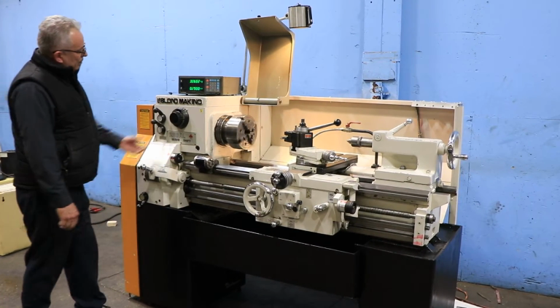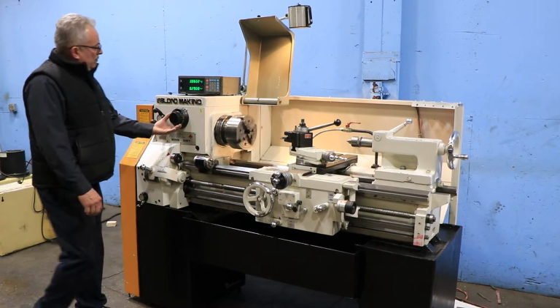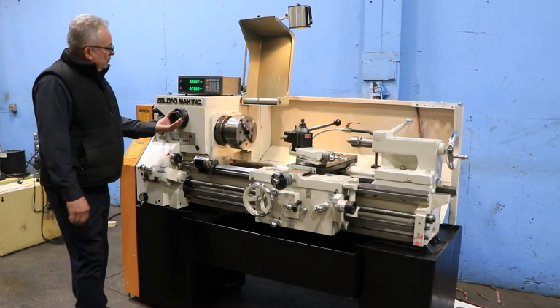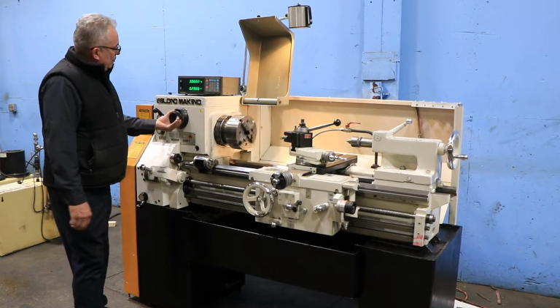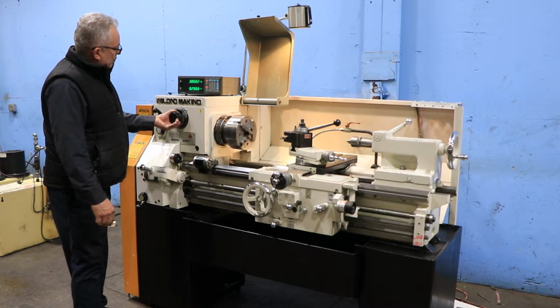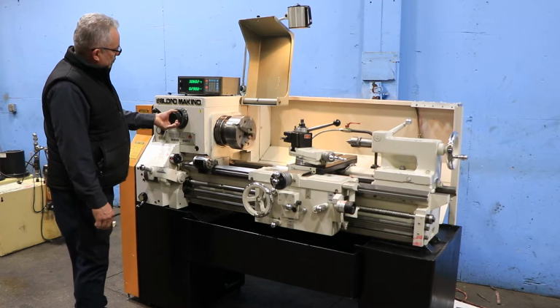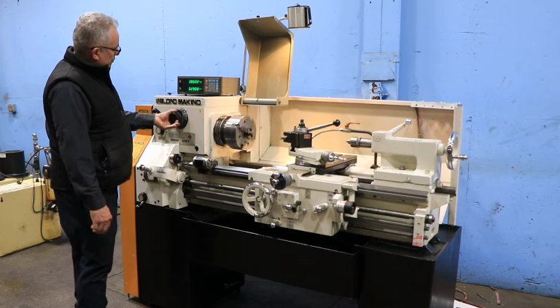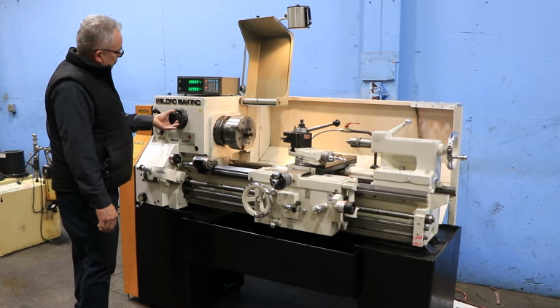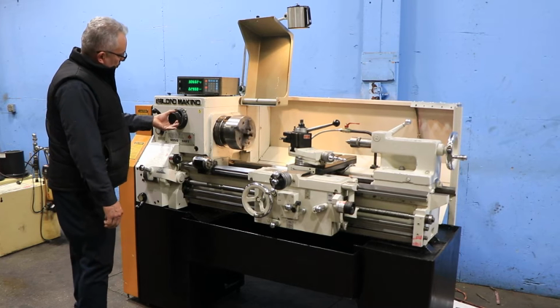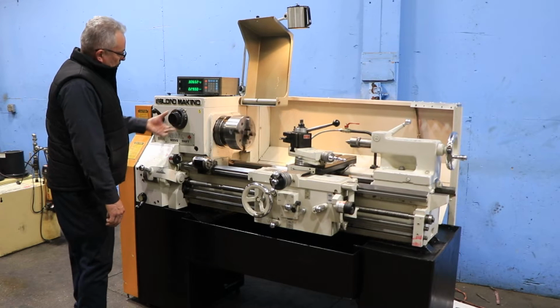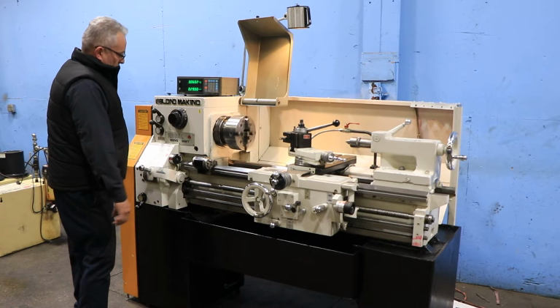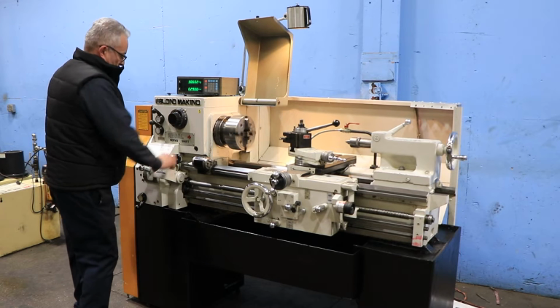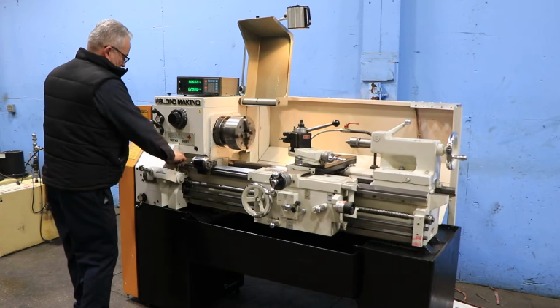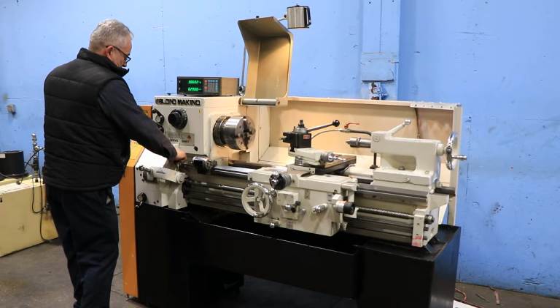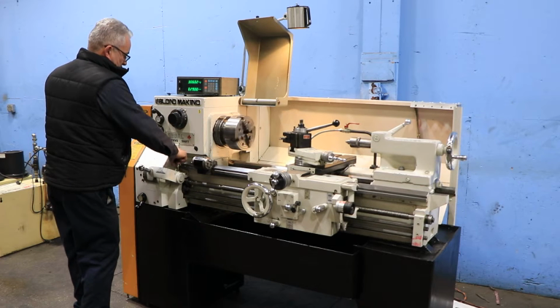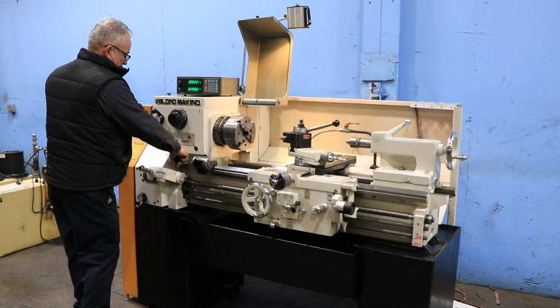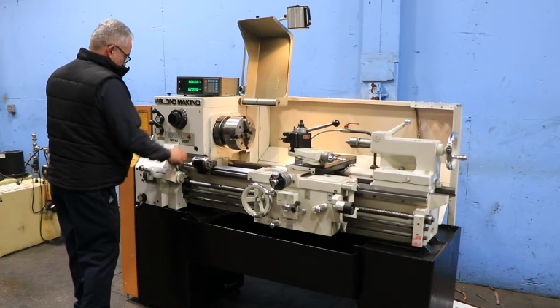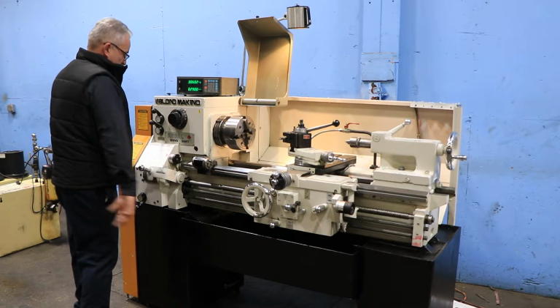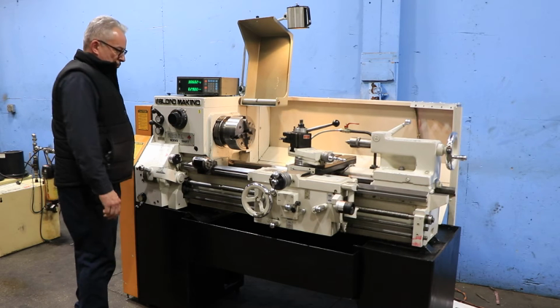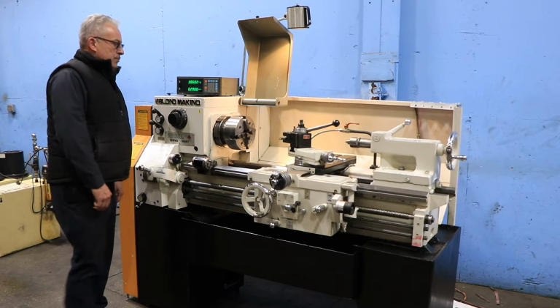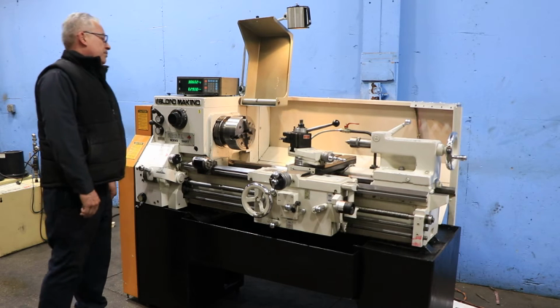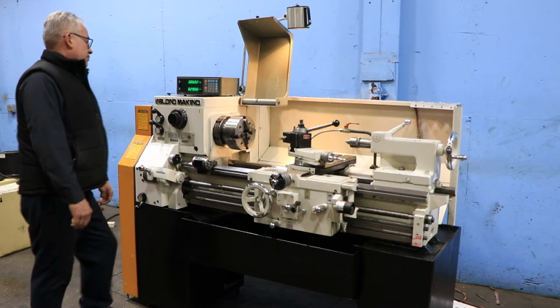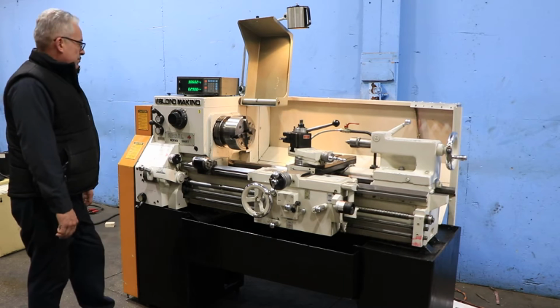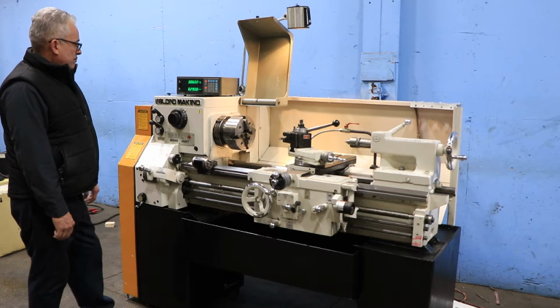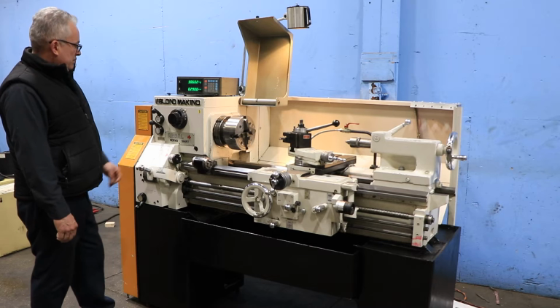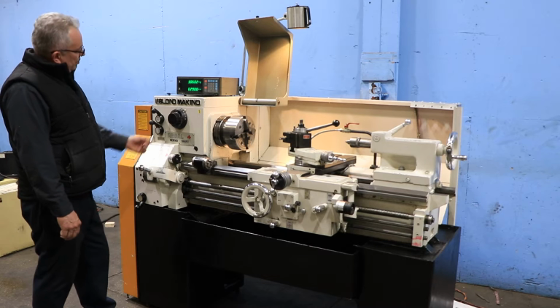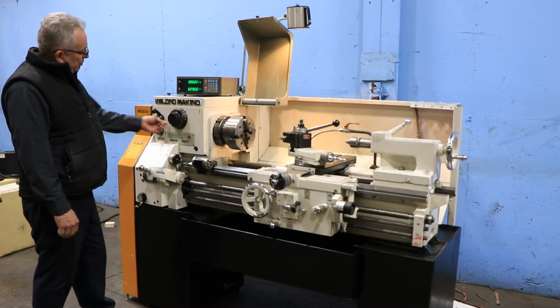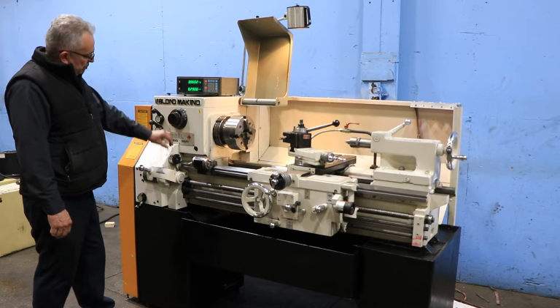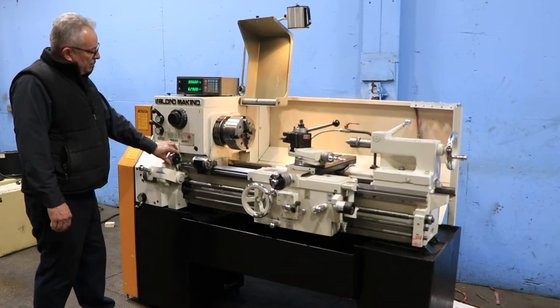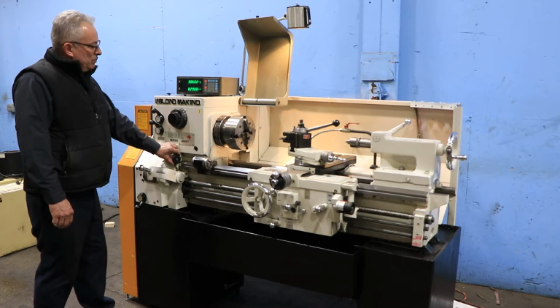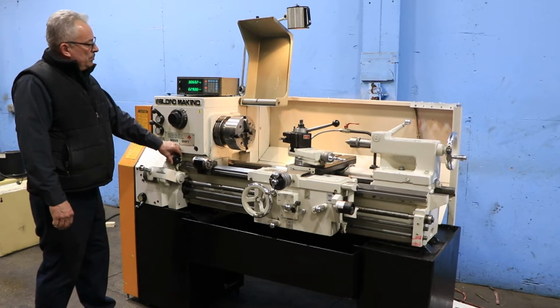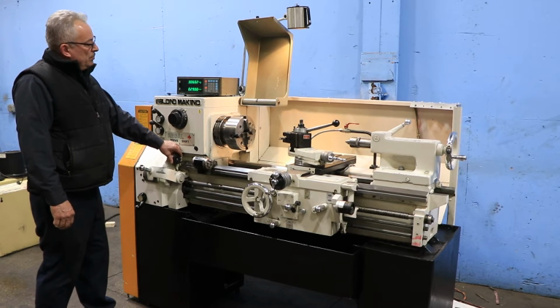The machine has on it right now a four-jaw Buck chuck. We also have a three-jaw Buck chuck, a face plate, and a 5C lever-type collet closer.